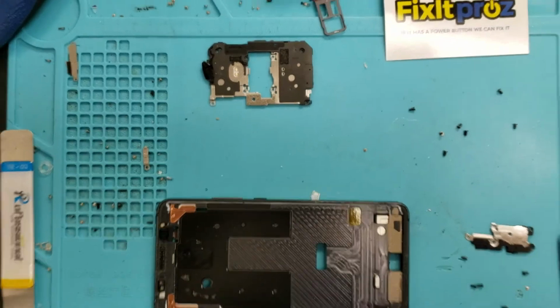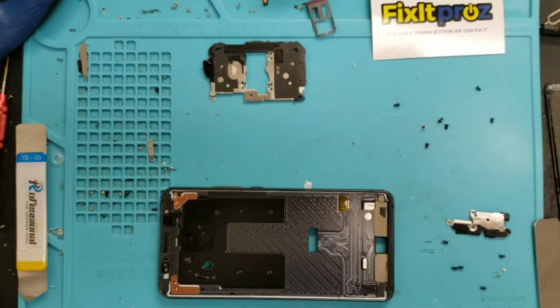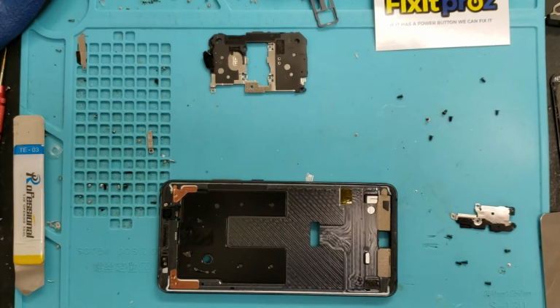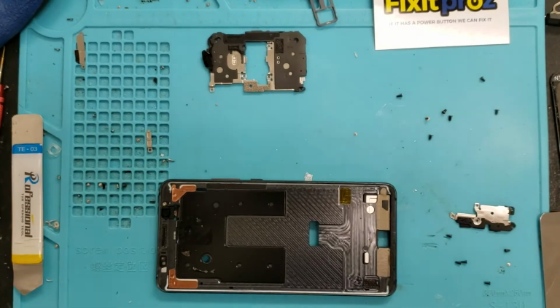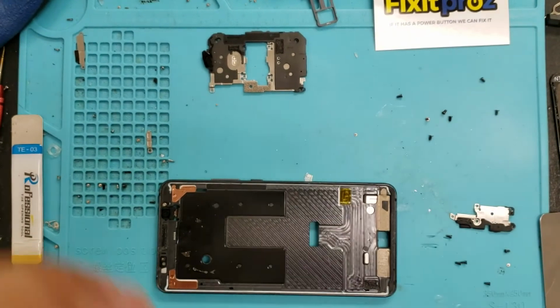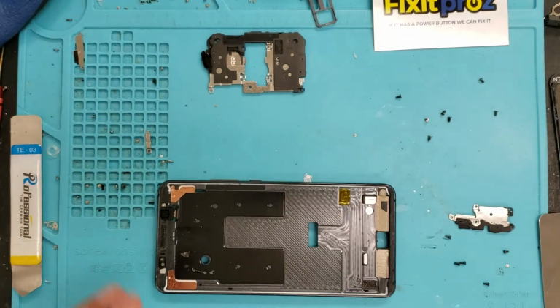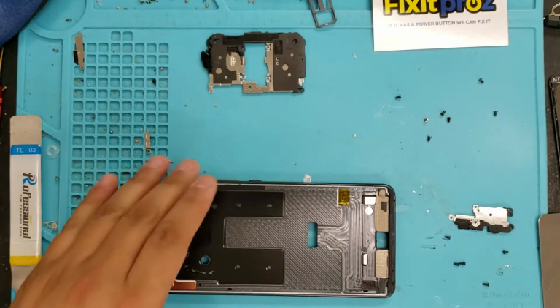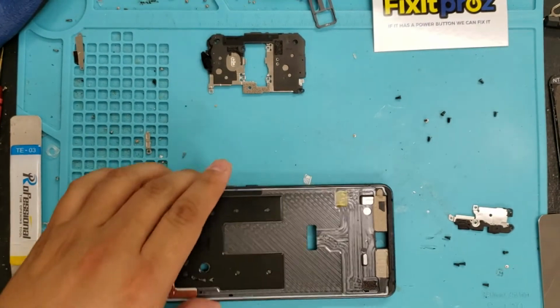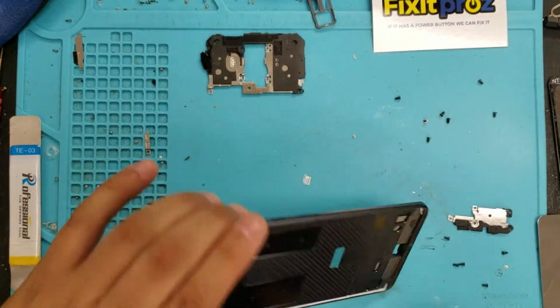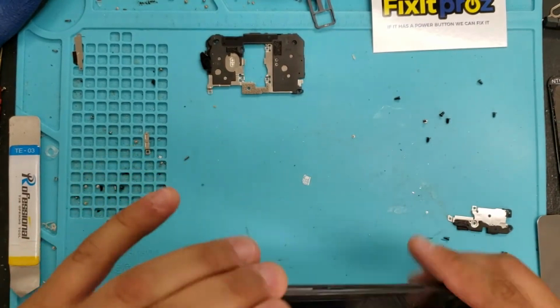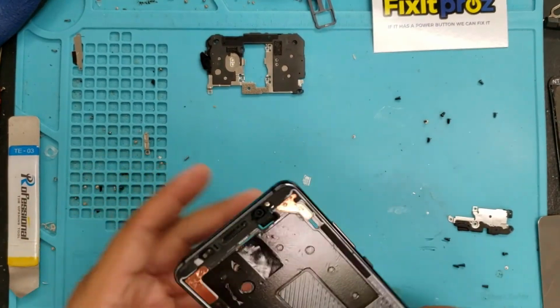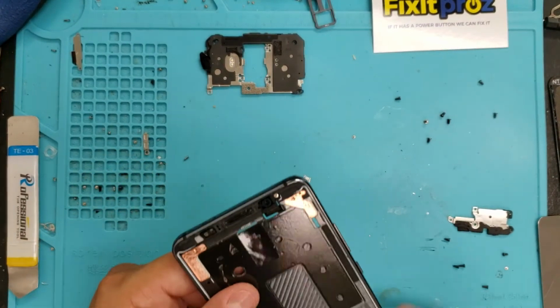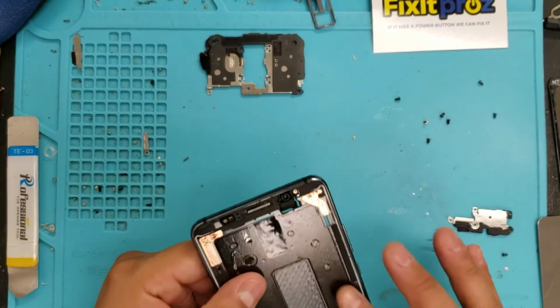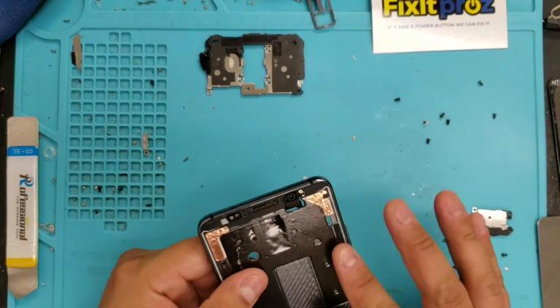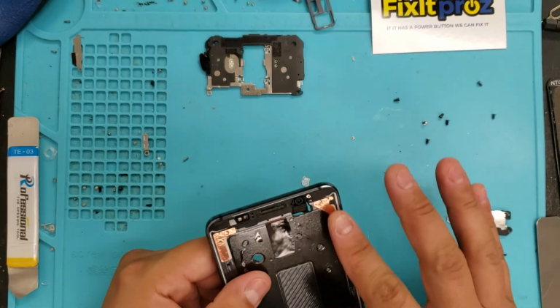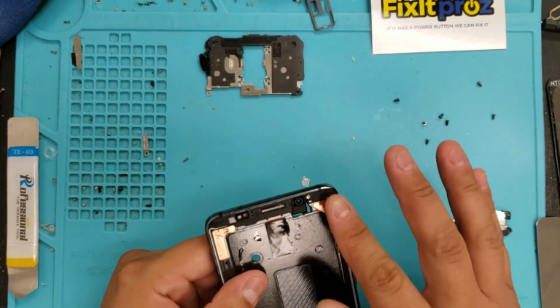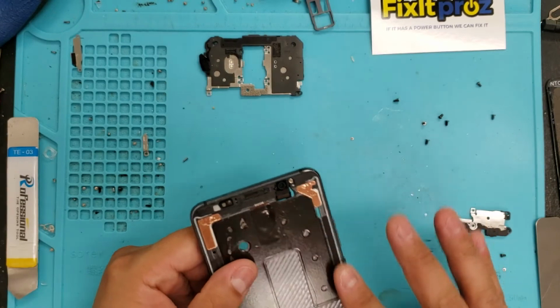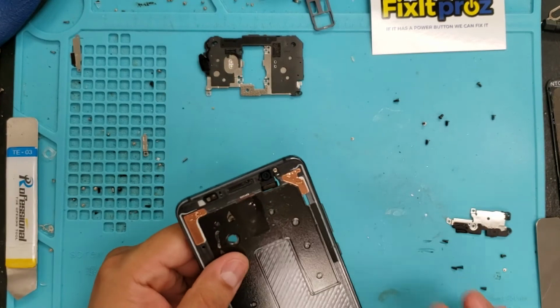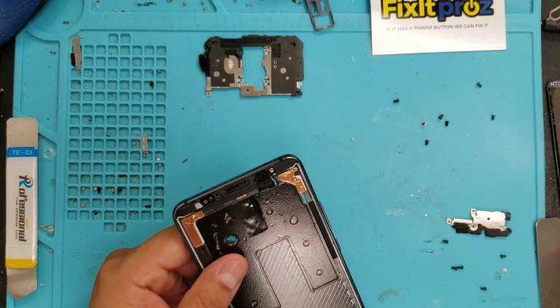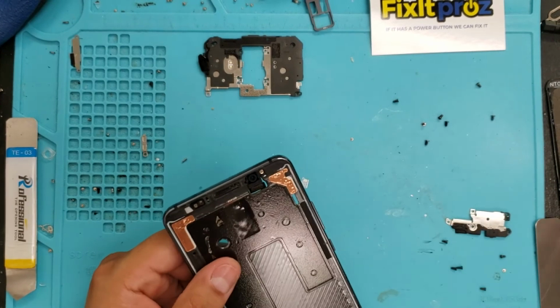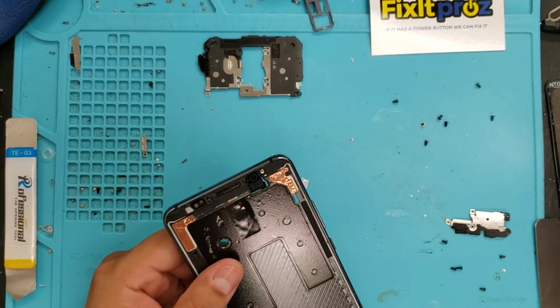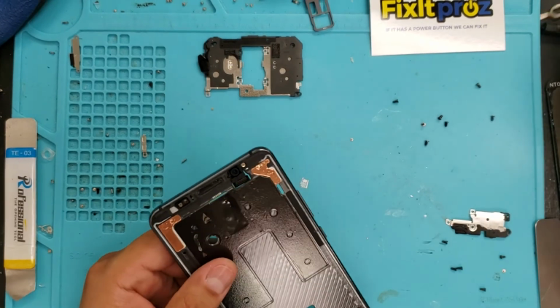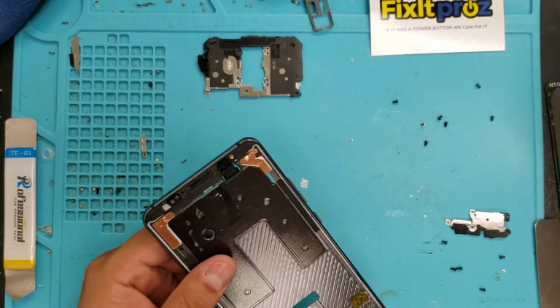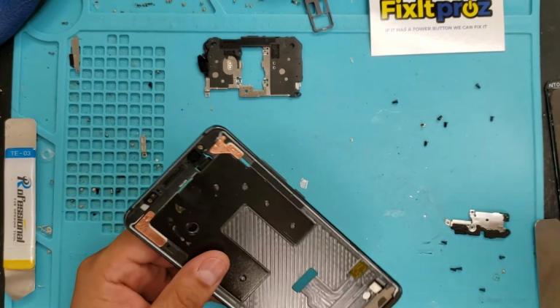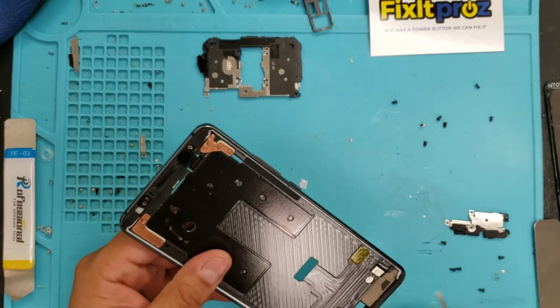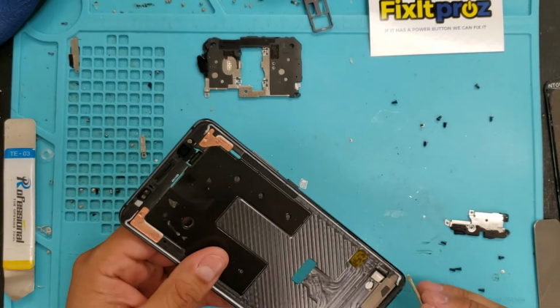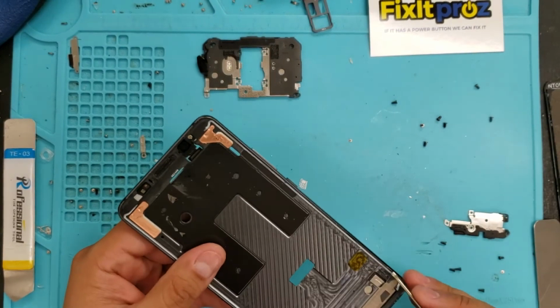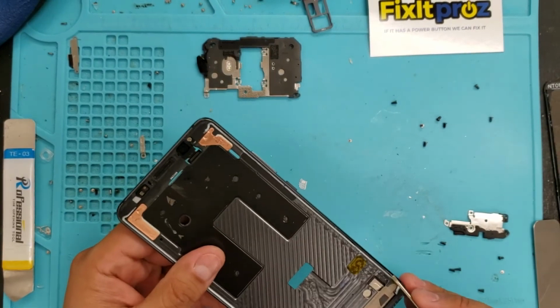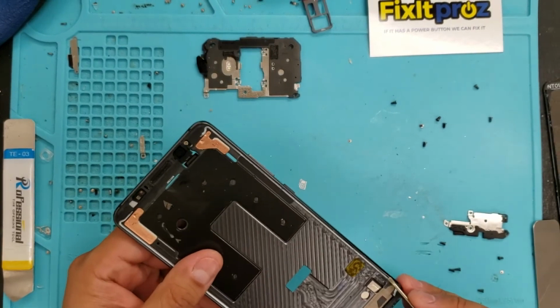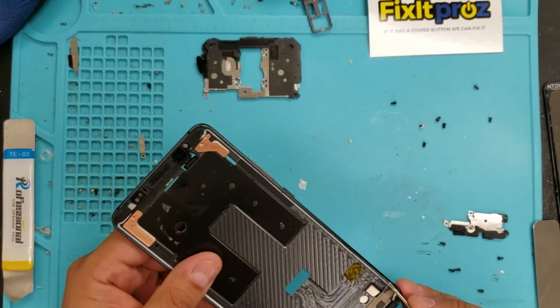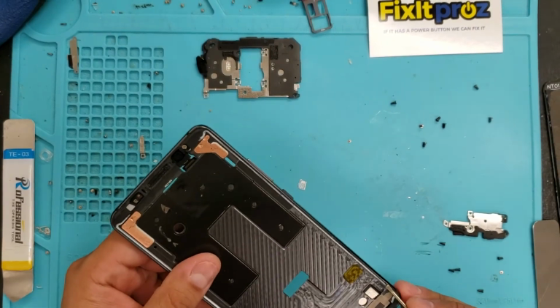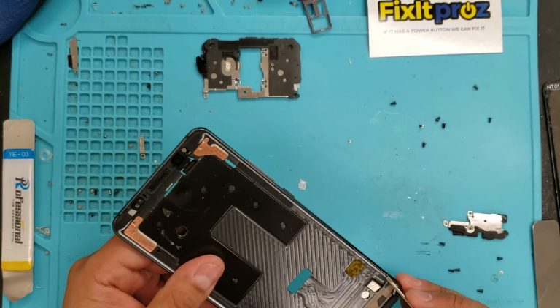Okay guys, we're back. Now I really cleaned out all the glue and glass that was in there. Be very careful.